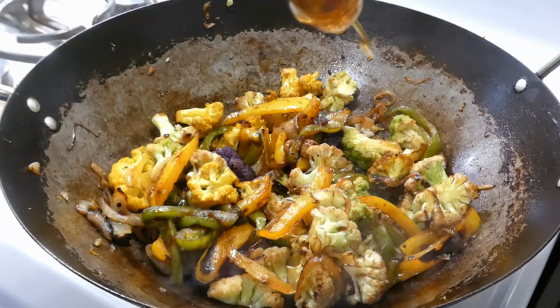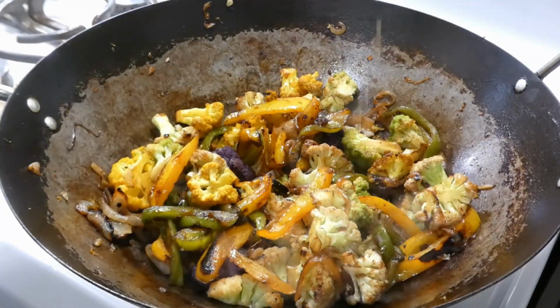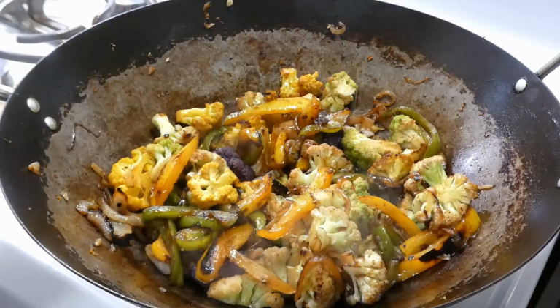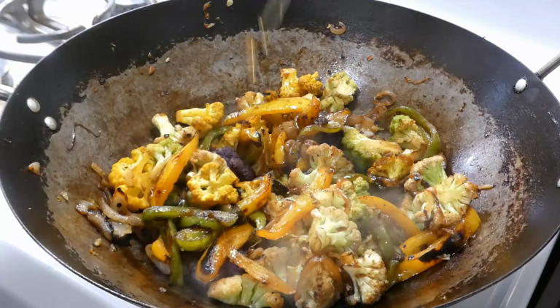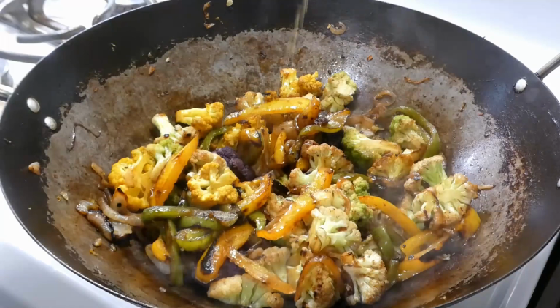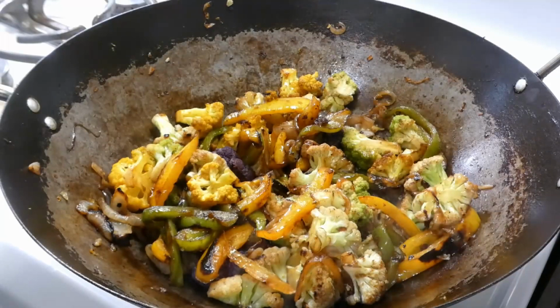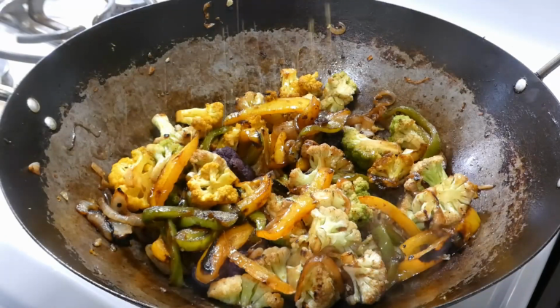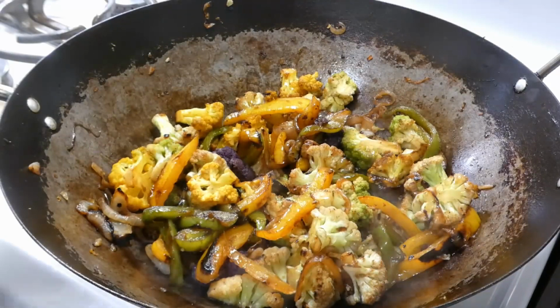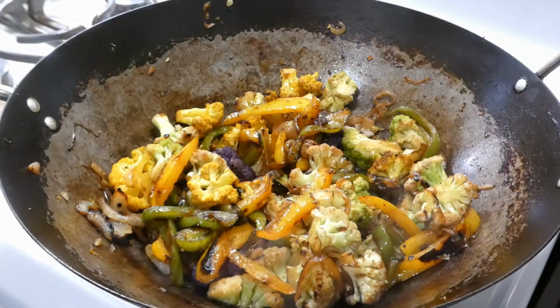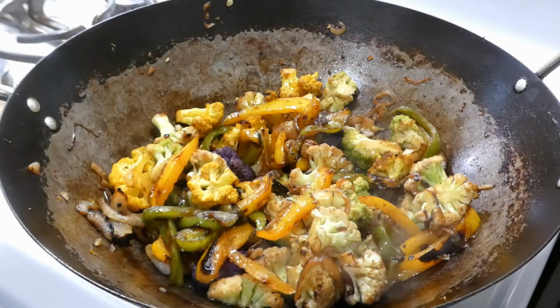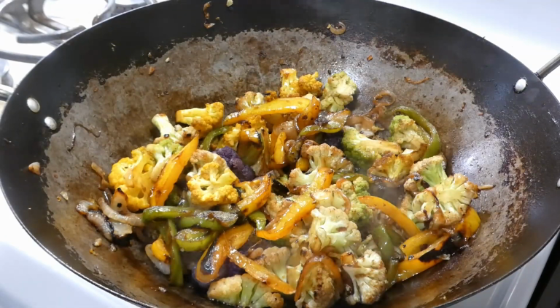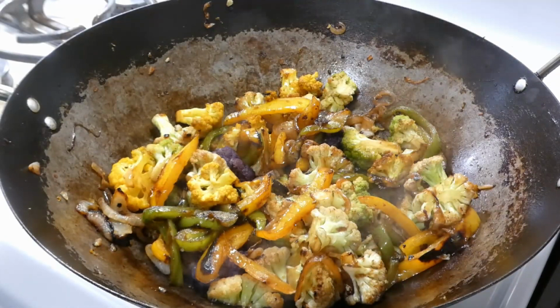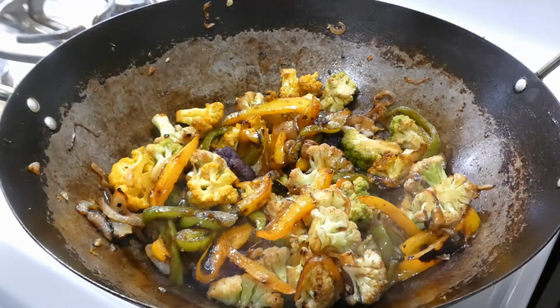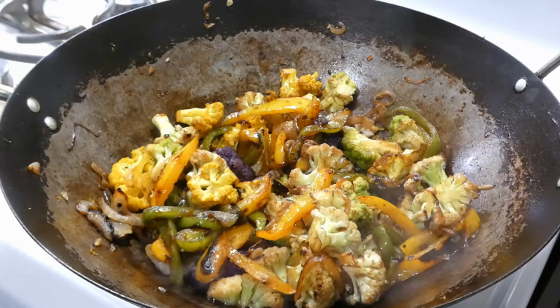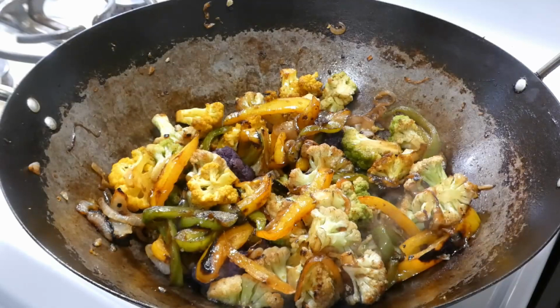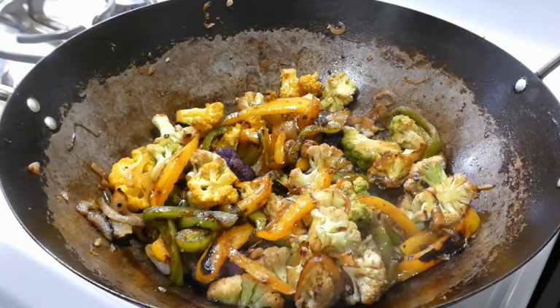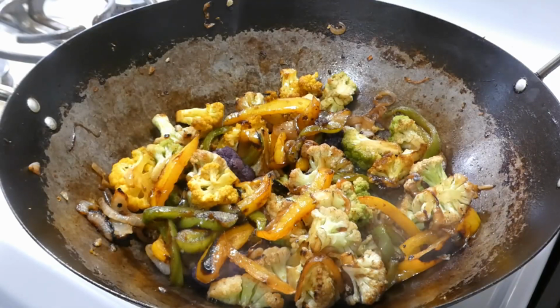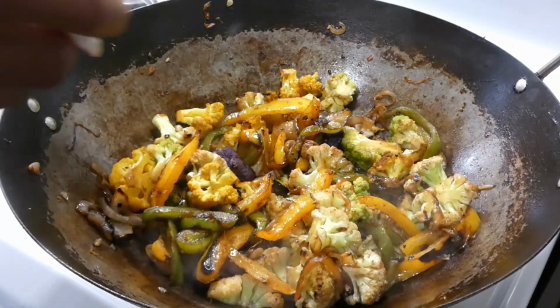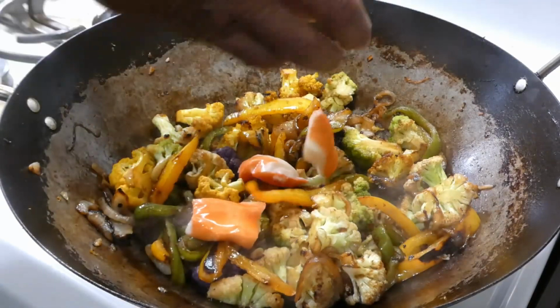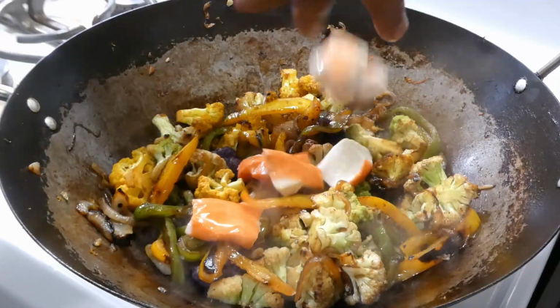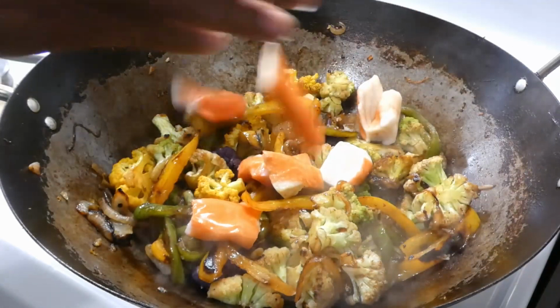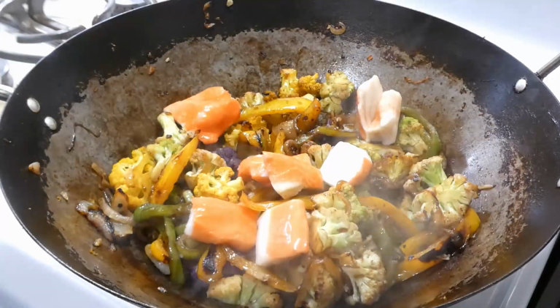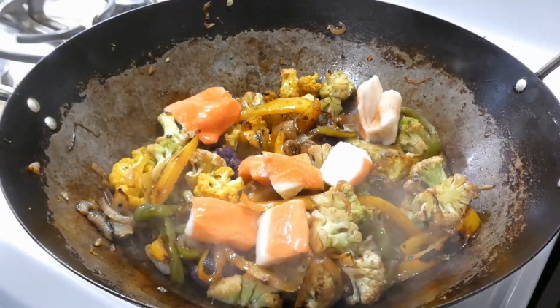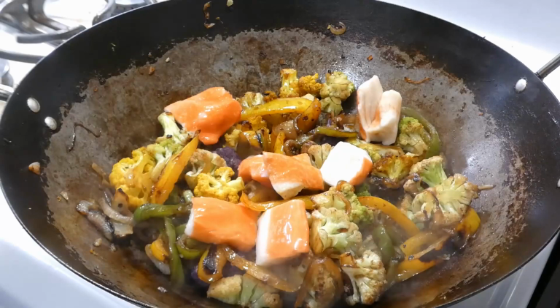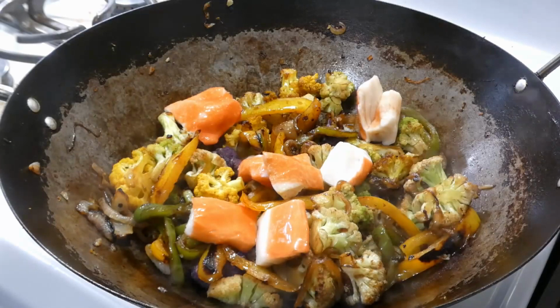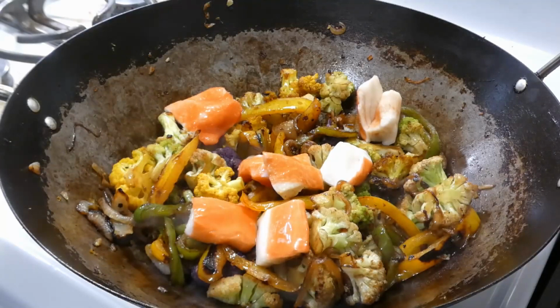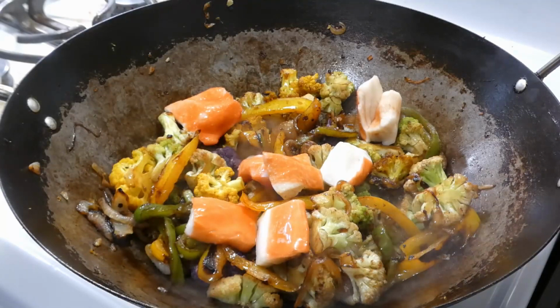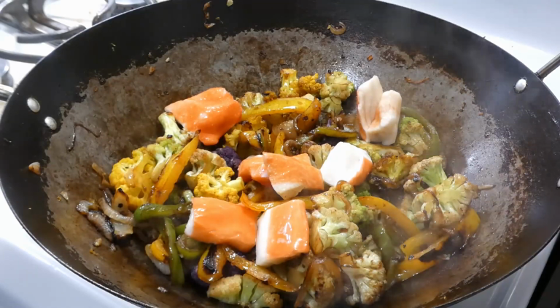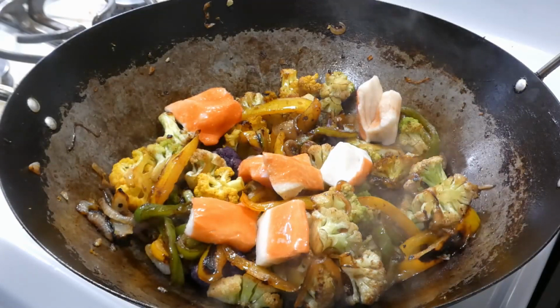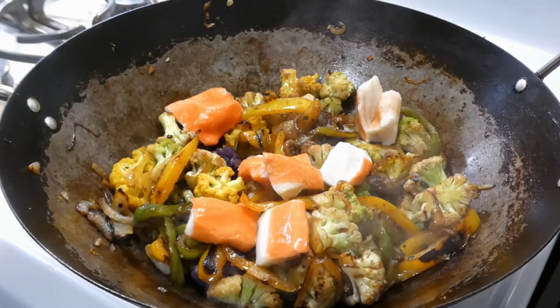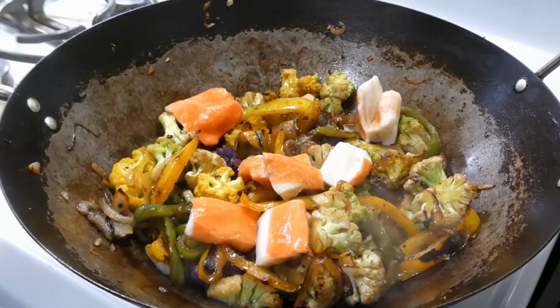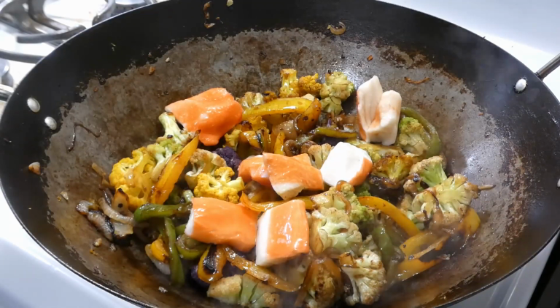Once we get that mixed in, we're gonna add in just a little bit of honey — y'all know I love me some honey. Then we gonna go ahead and get our imitation crab meat in.